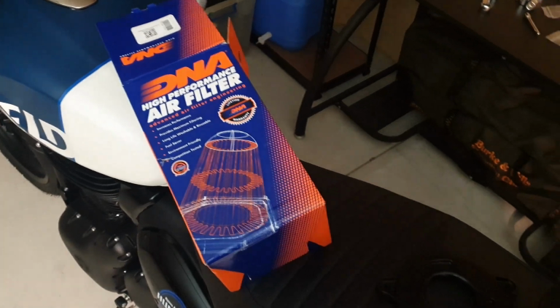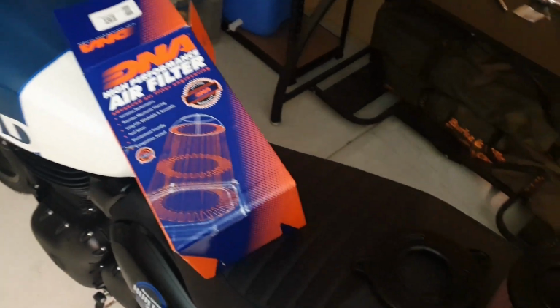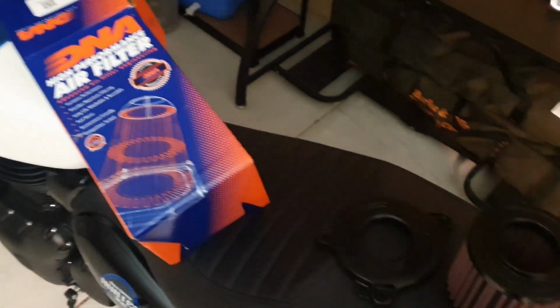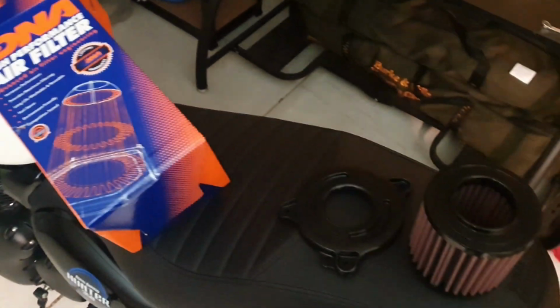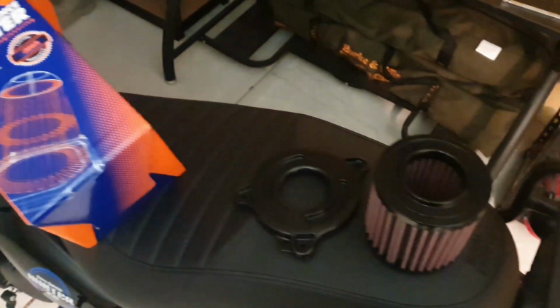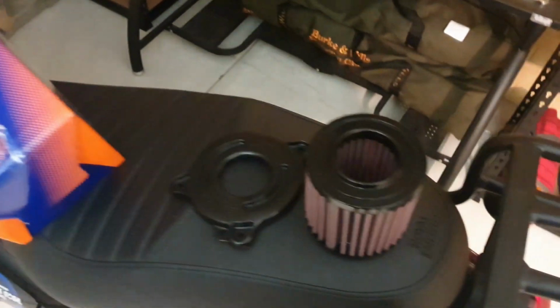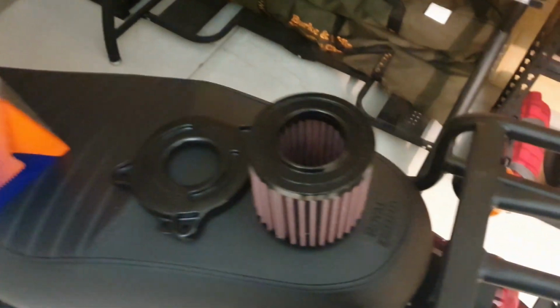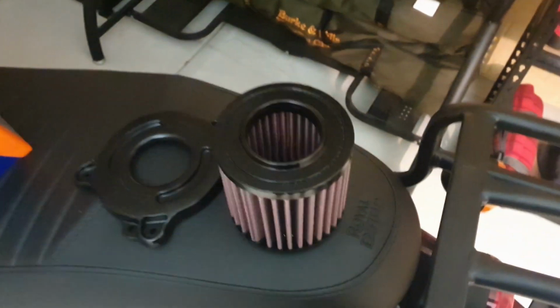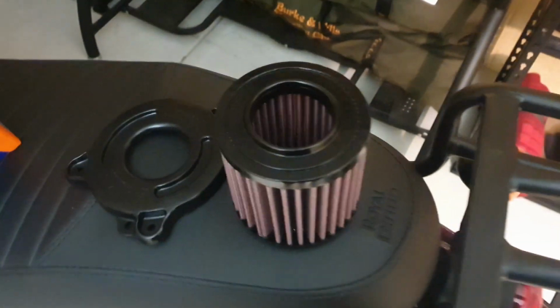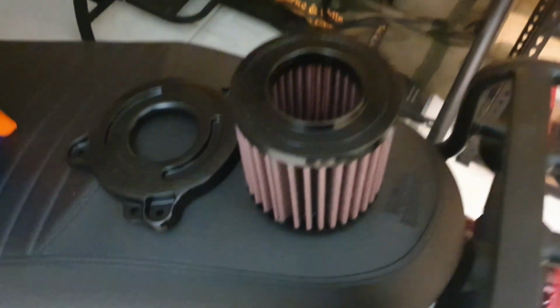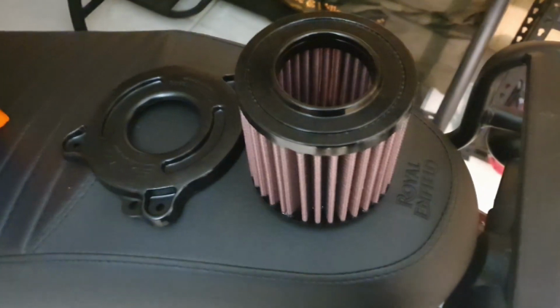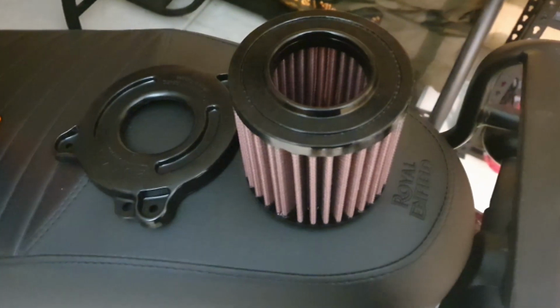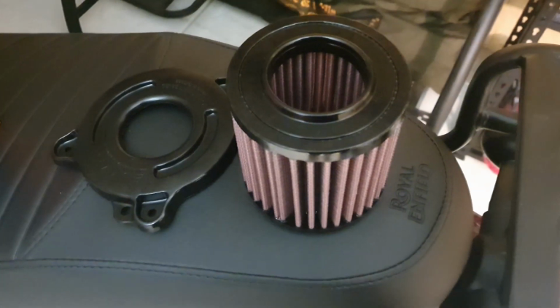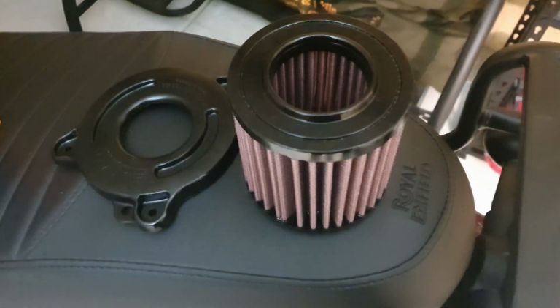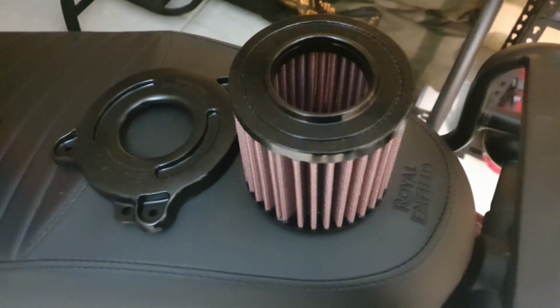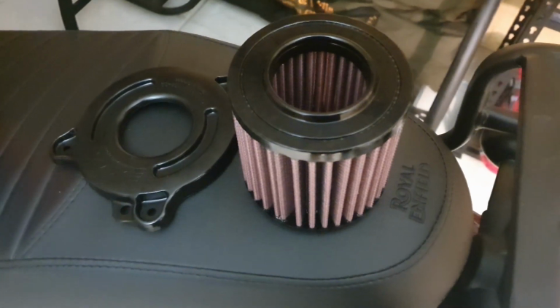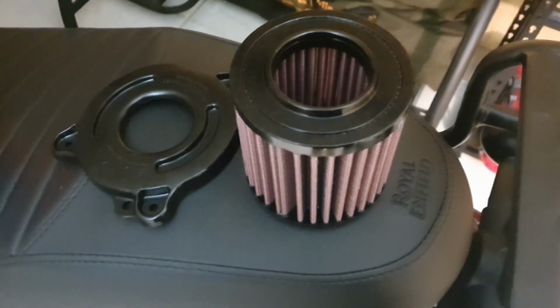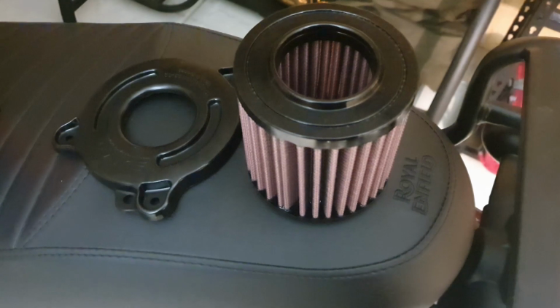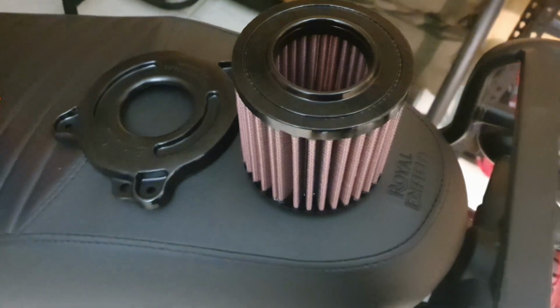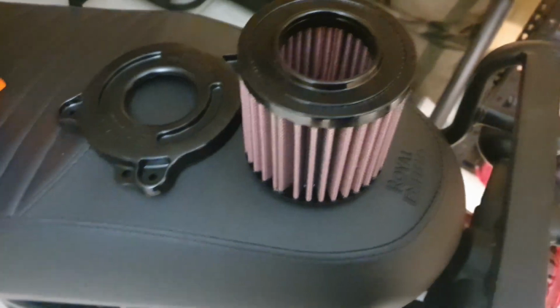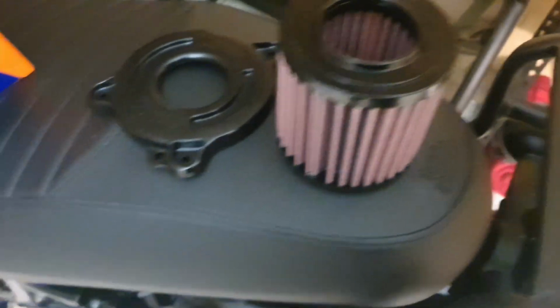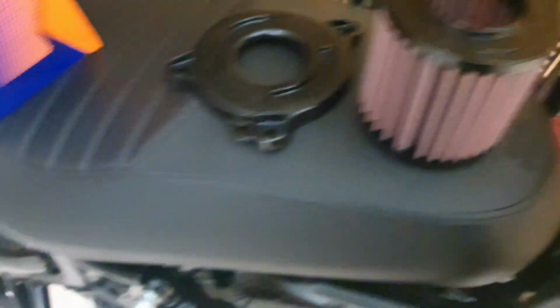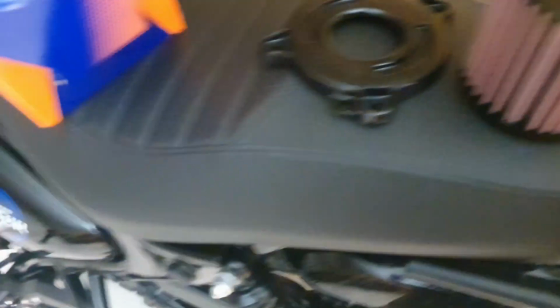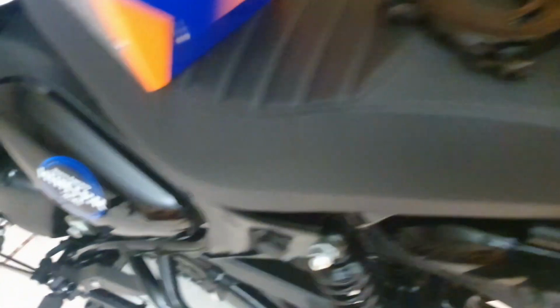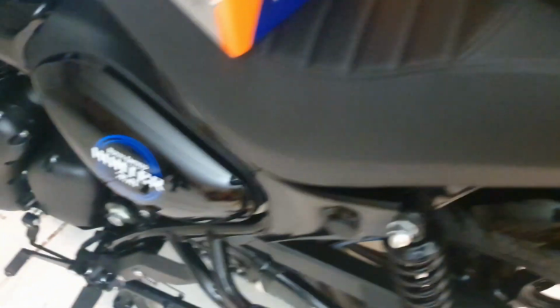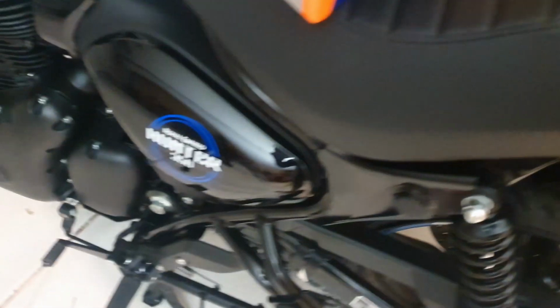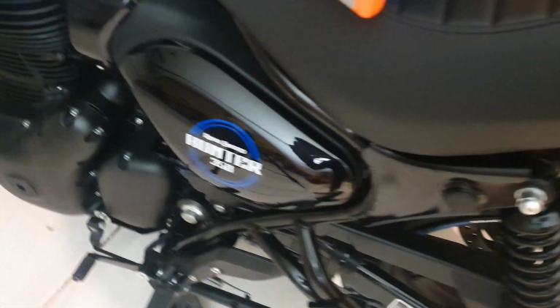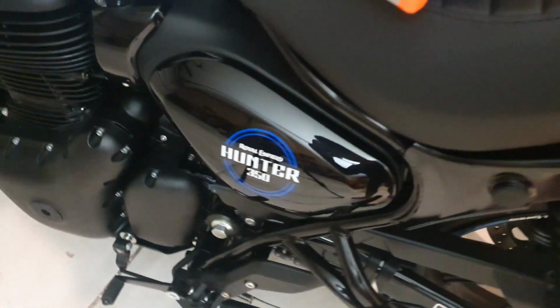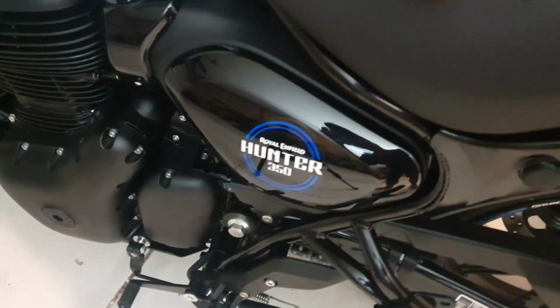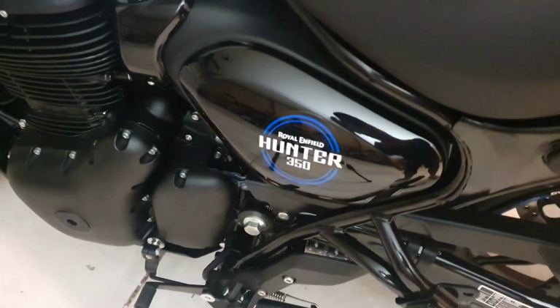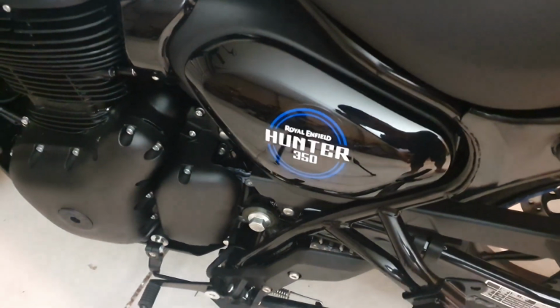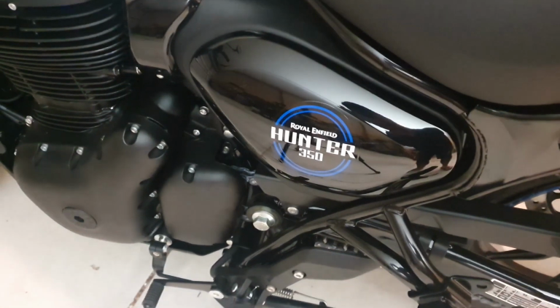Today I'm going to be showing you how to install a DNA high-performance air filter and de-restrict plate on my Hunter 350.